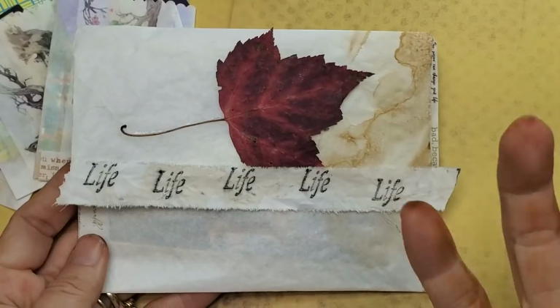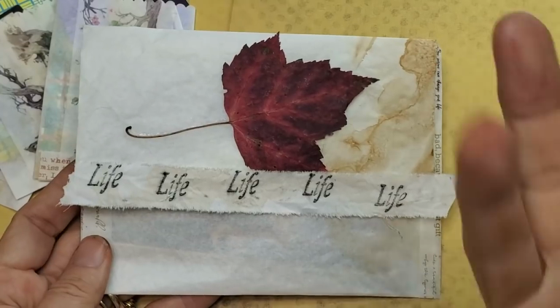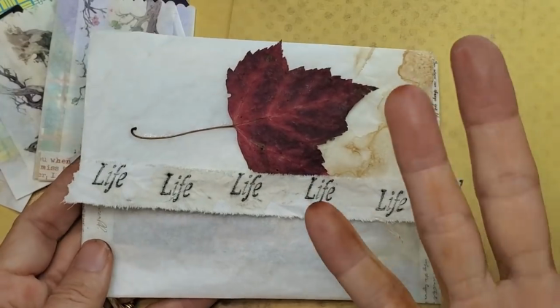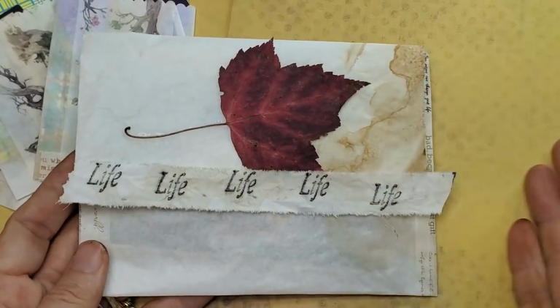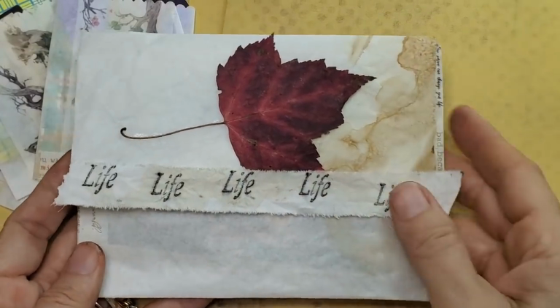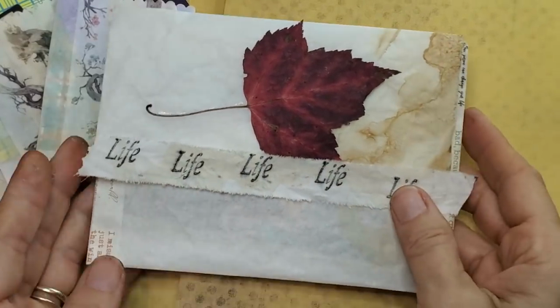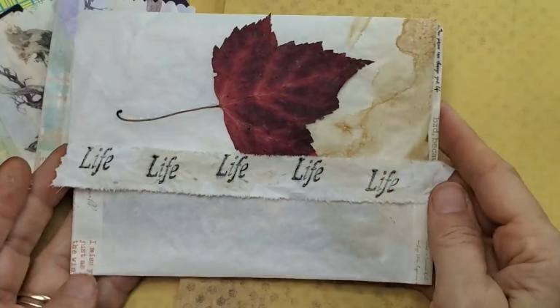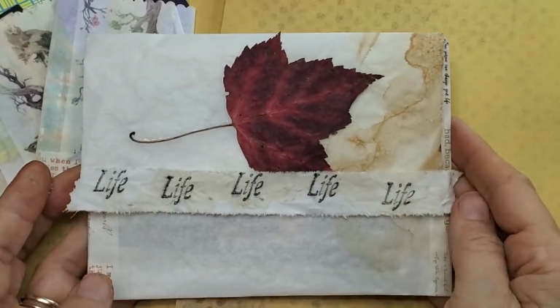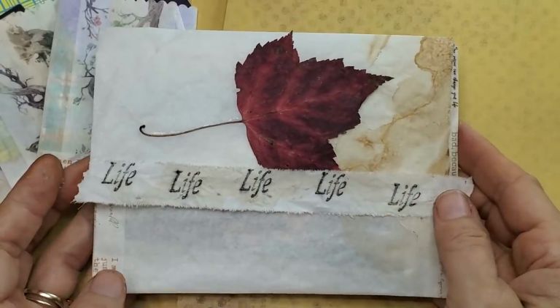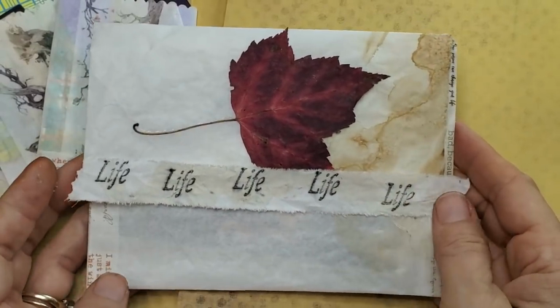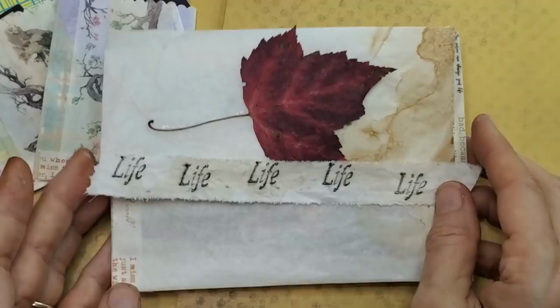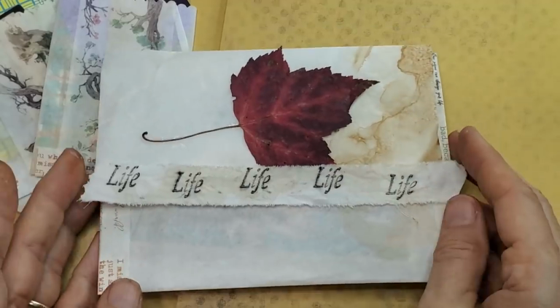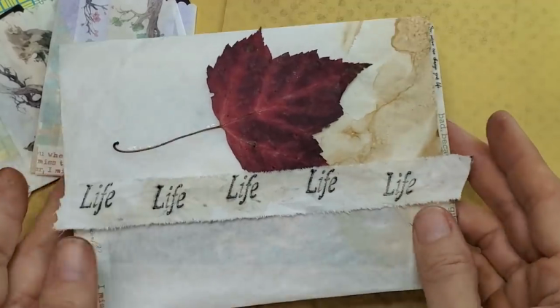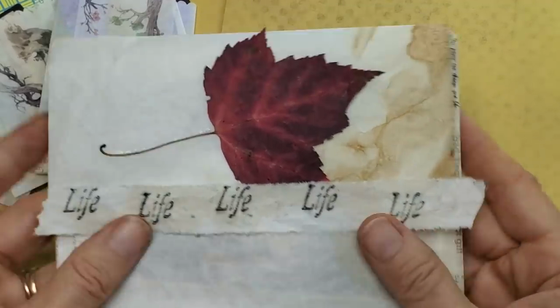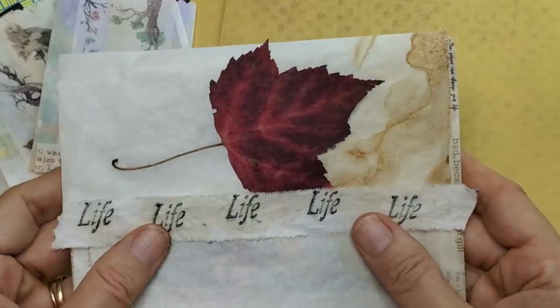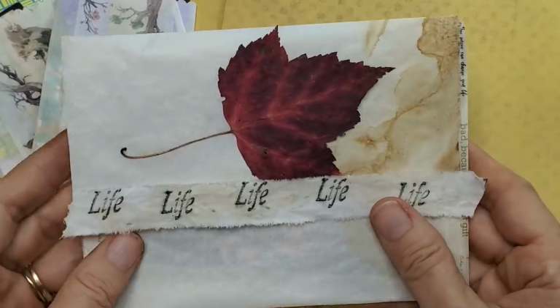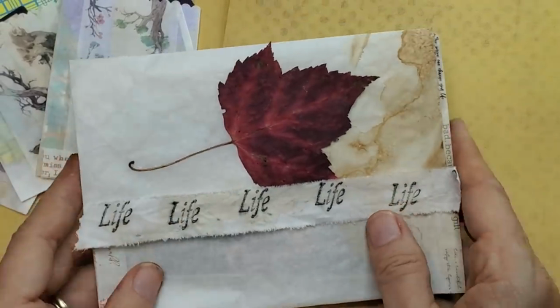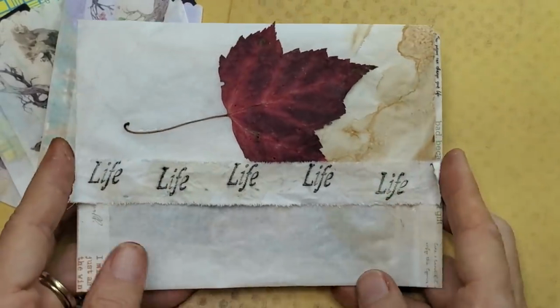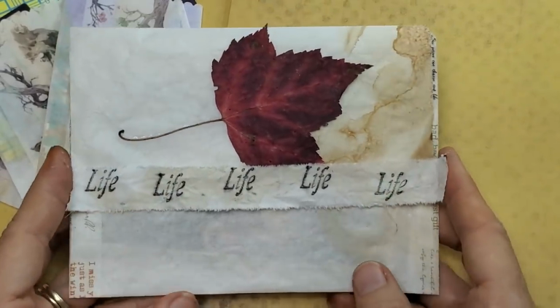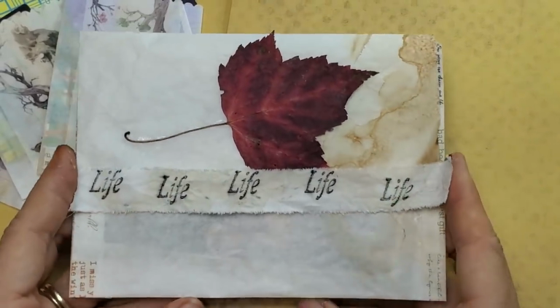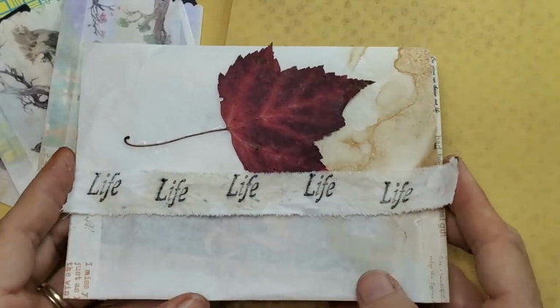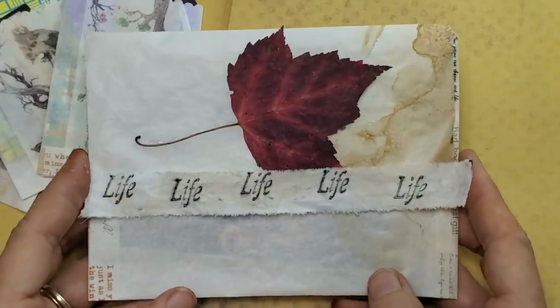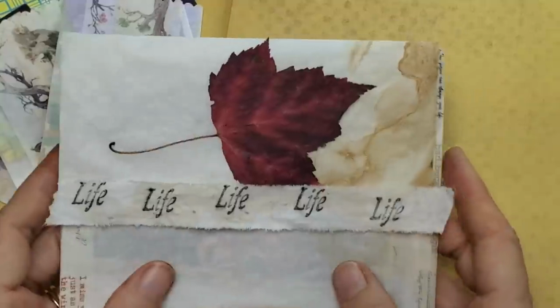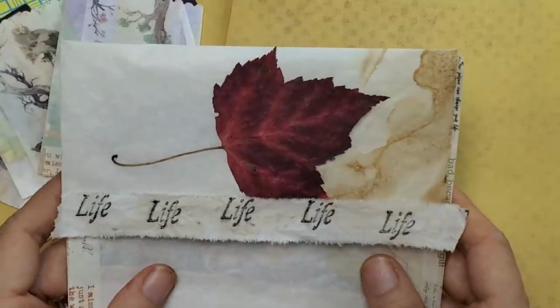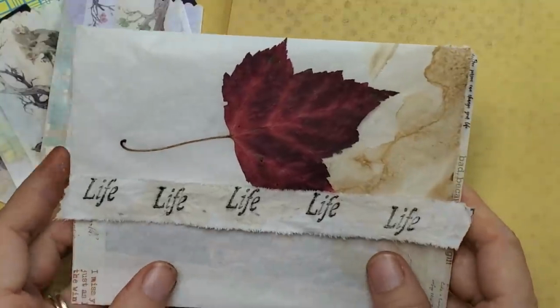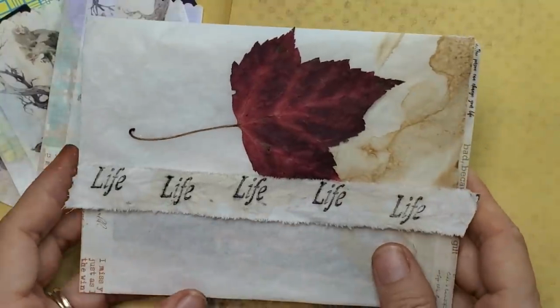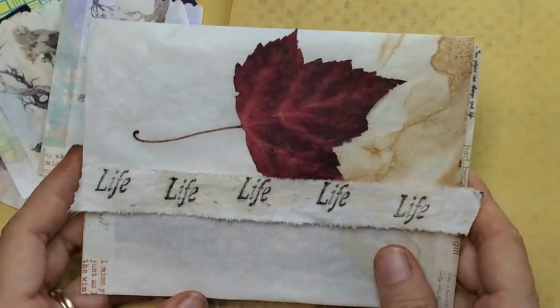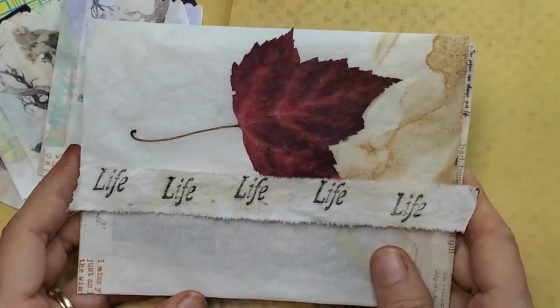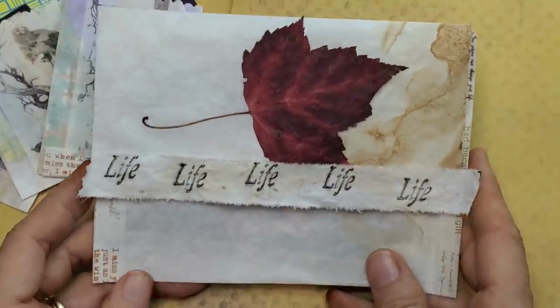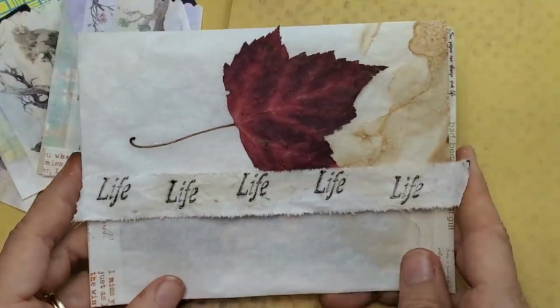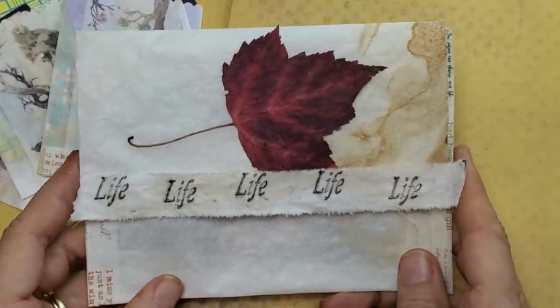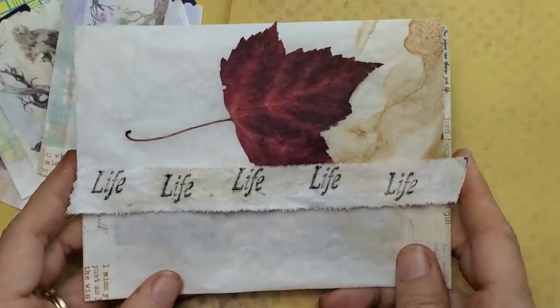Hi everybody, this is Pam at the Paper Outpost. Are you ready to have some crinkly paper fun today? Well, let's get to it. I was really excited watching Lori Girl on the Ridge, and that lady is the master of the crinkle paper.